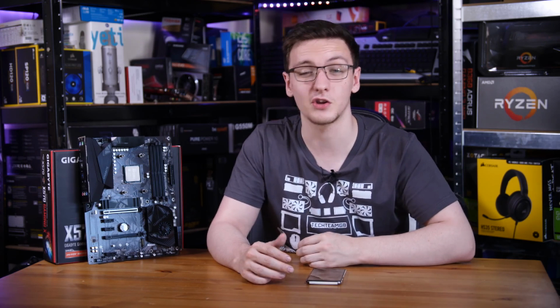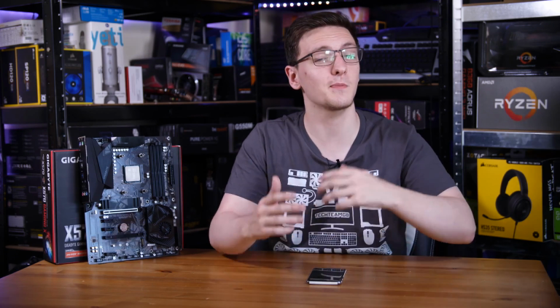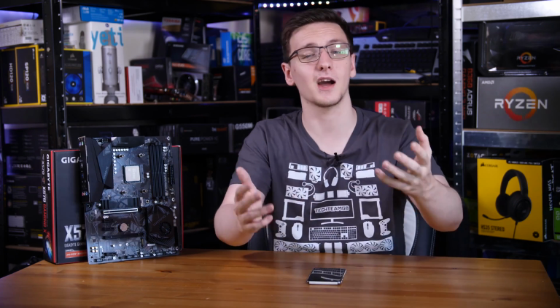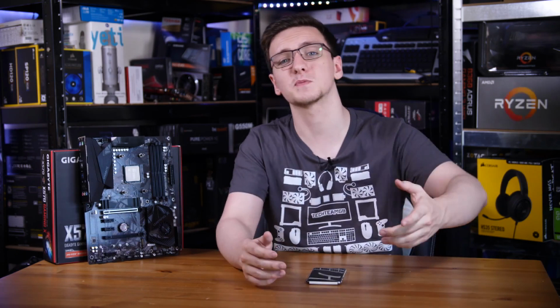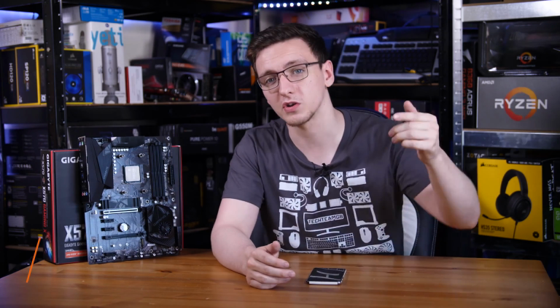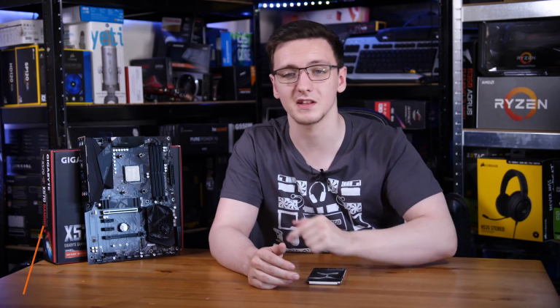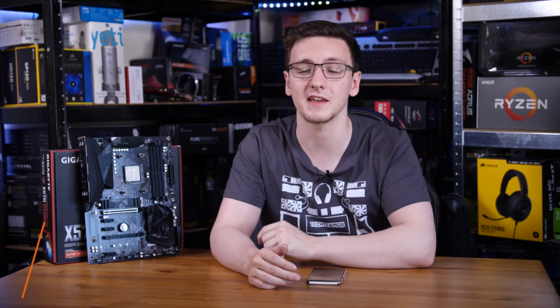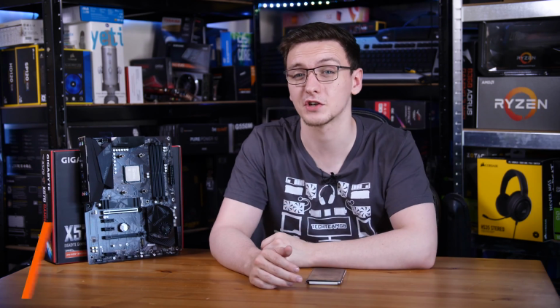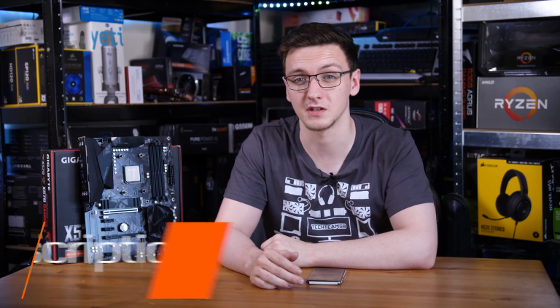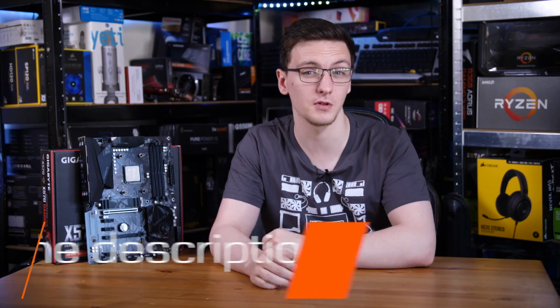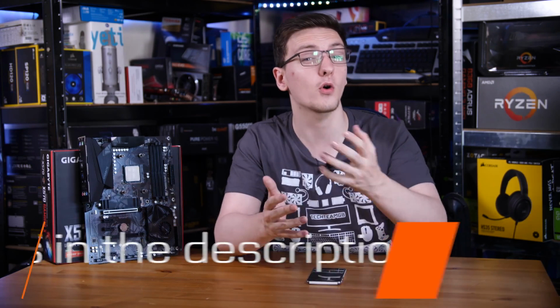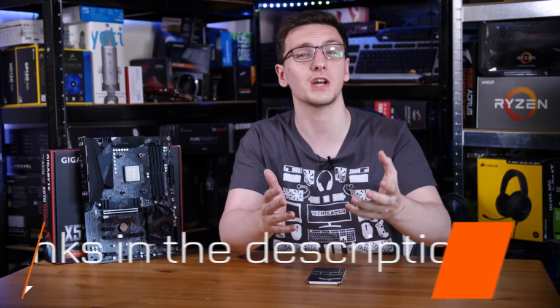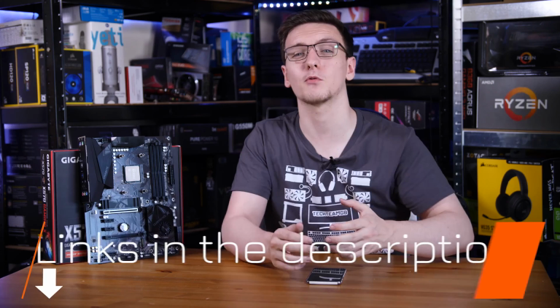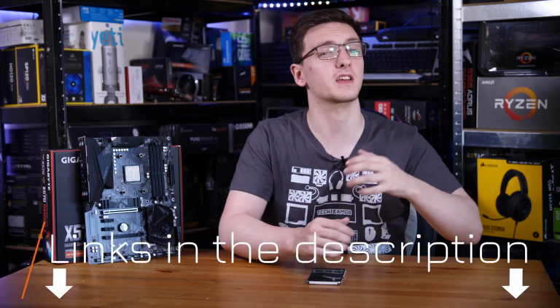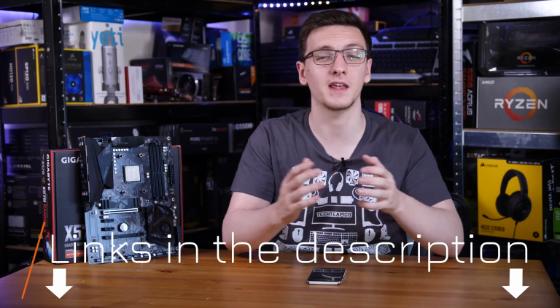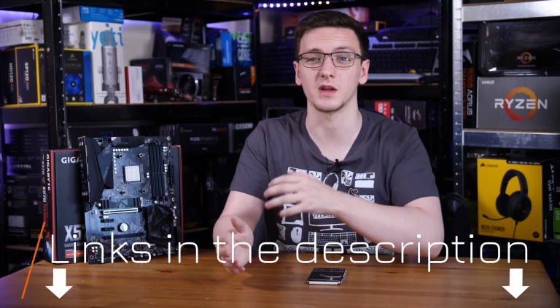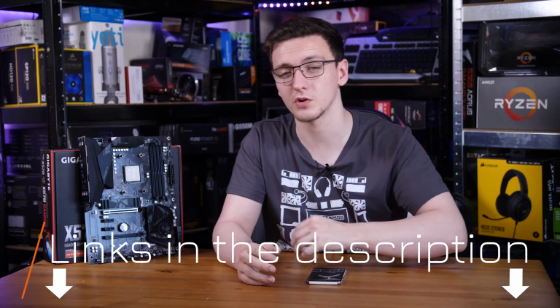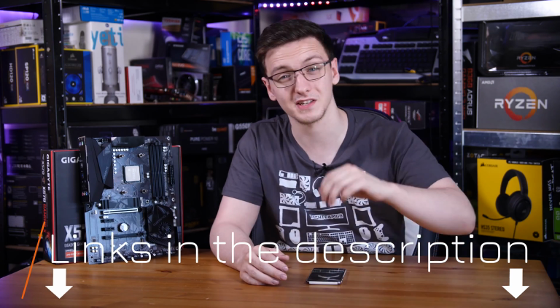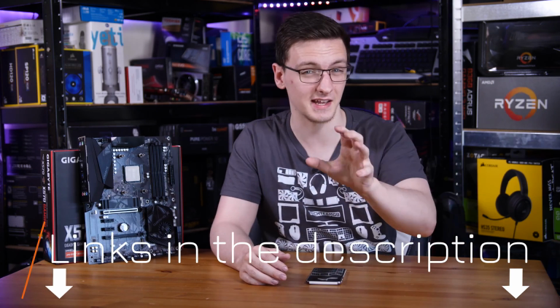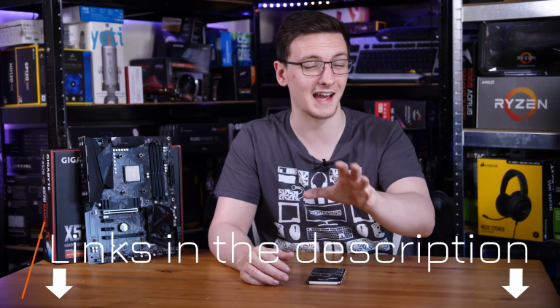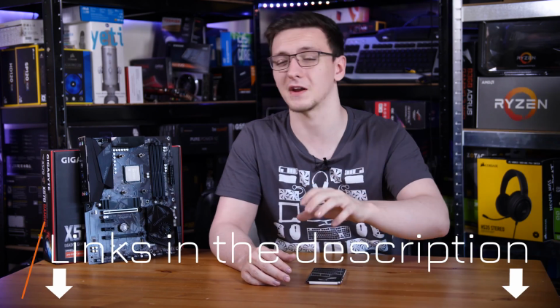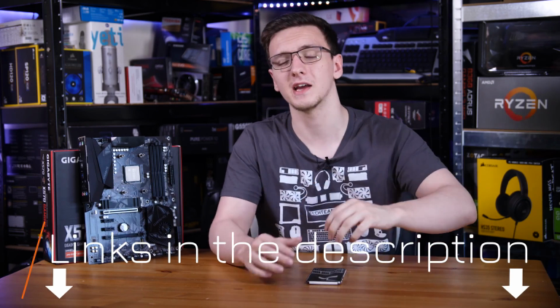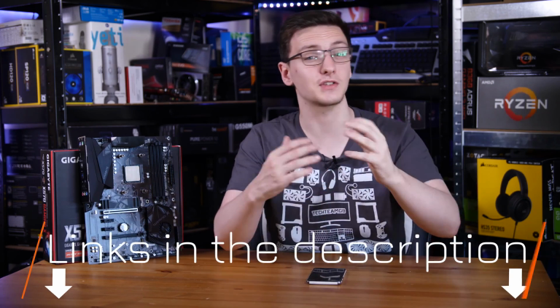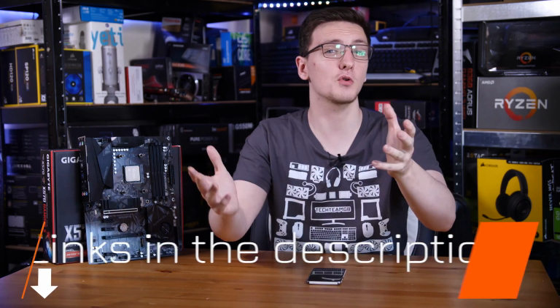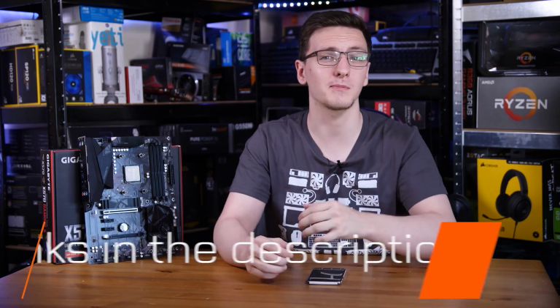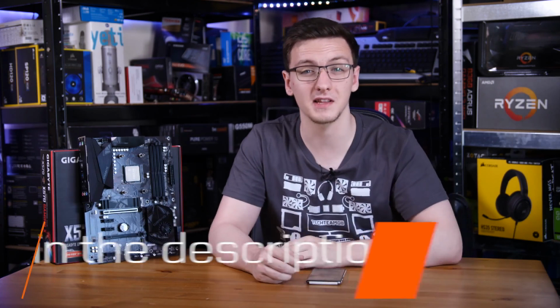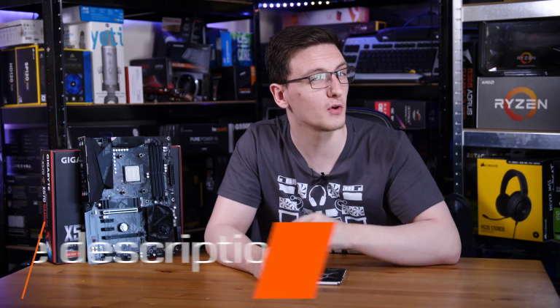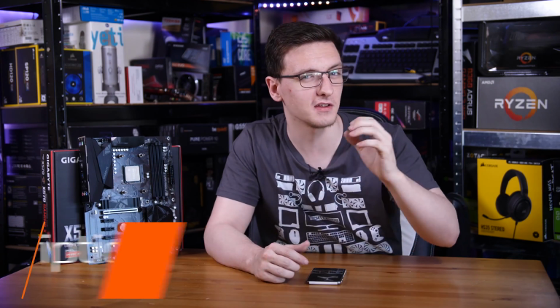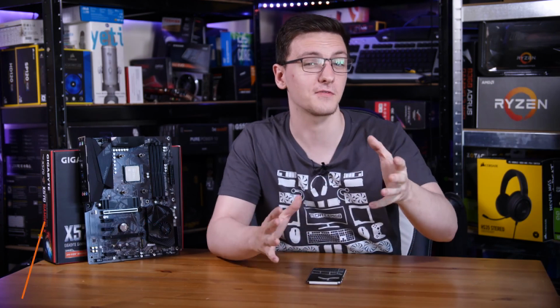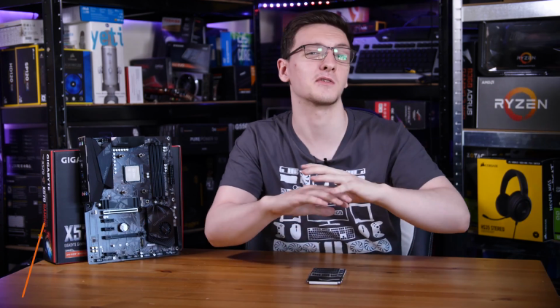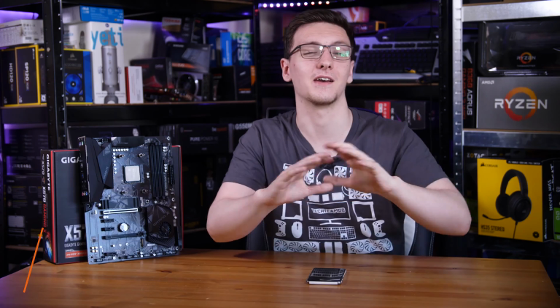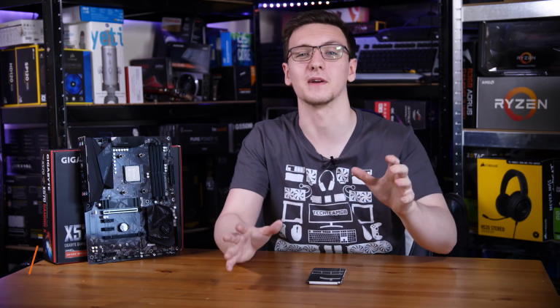You can pick up this board using the link in the description below, or just check the pricing when you watch this because it can vary. It's a global Amazon link so hopefully you can find out that information.